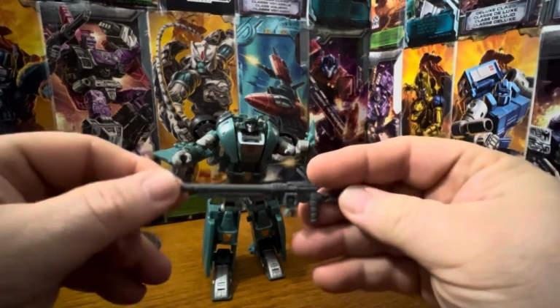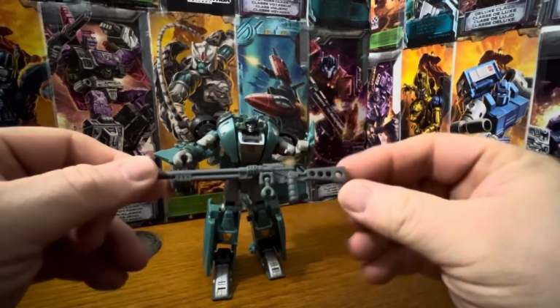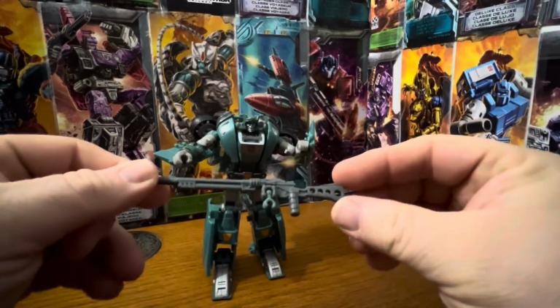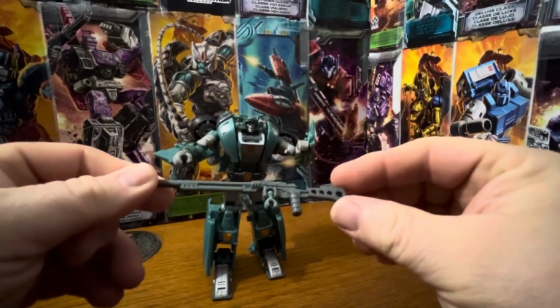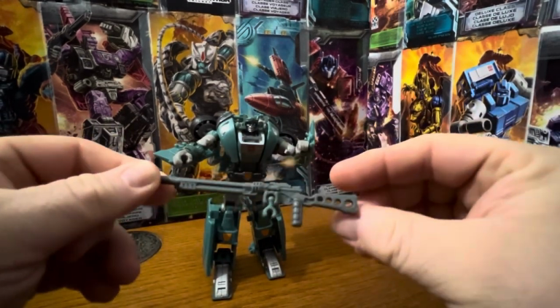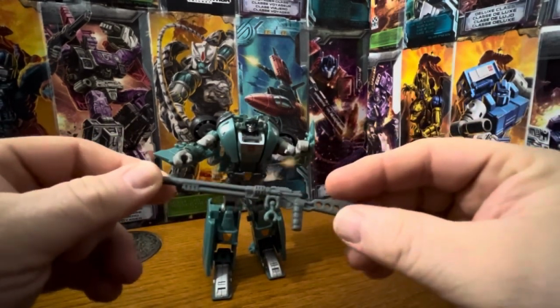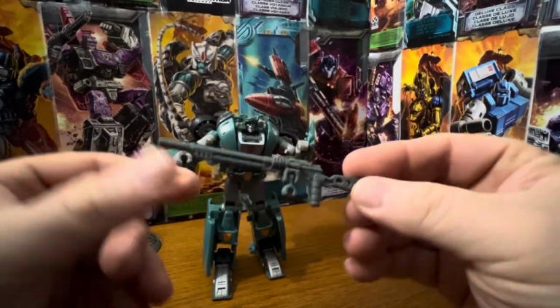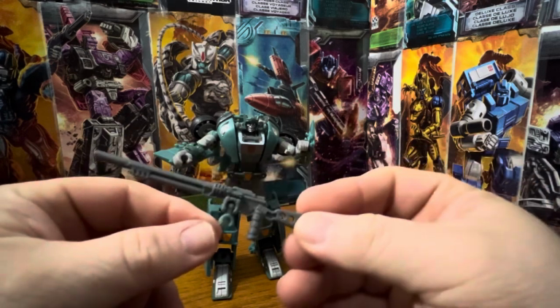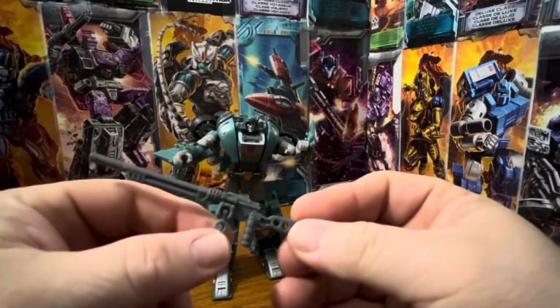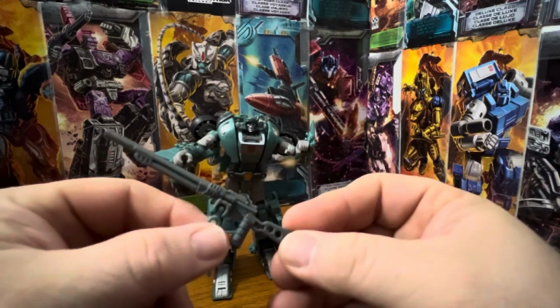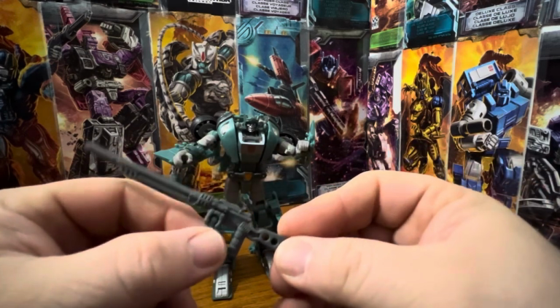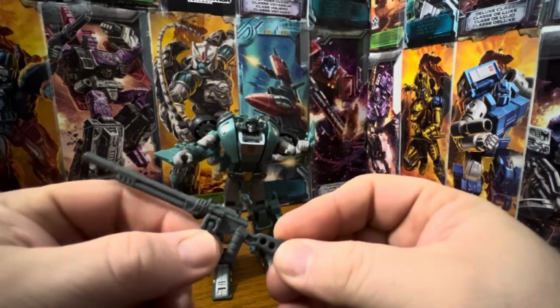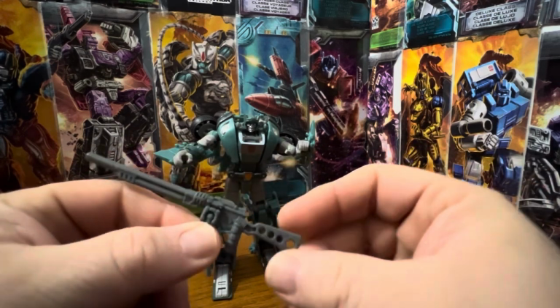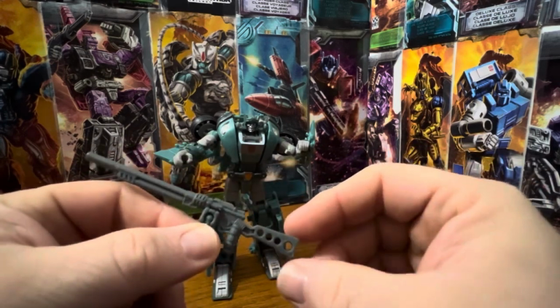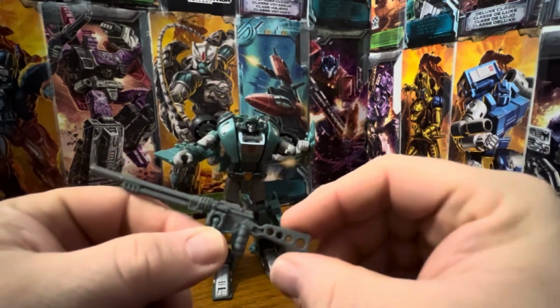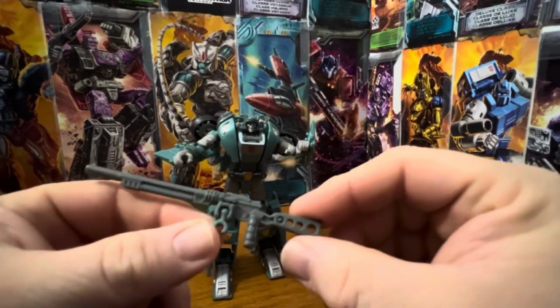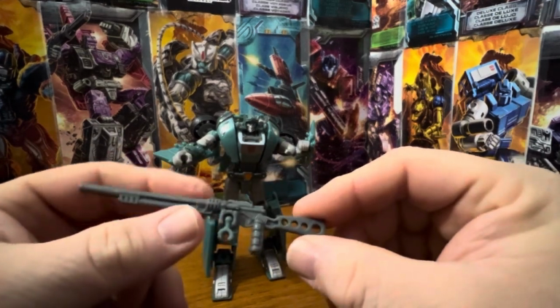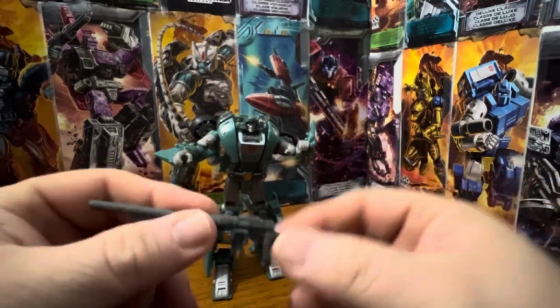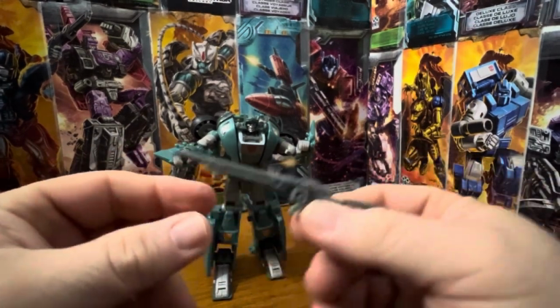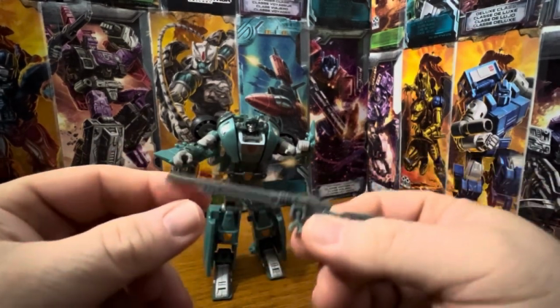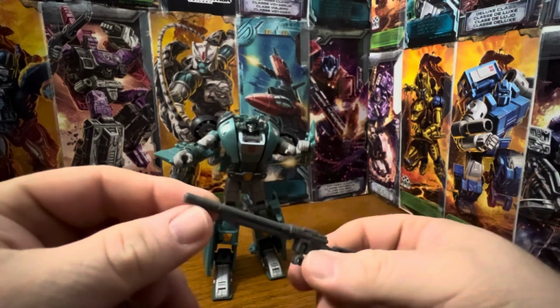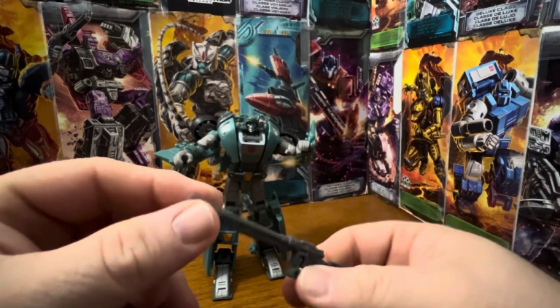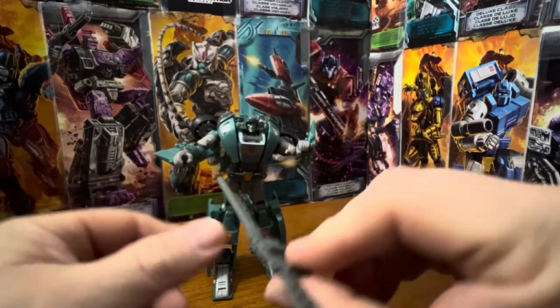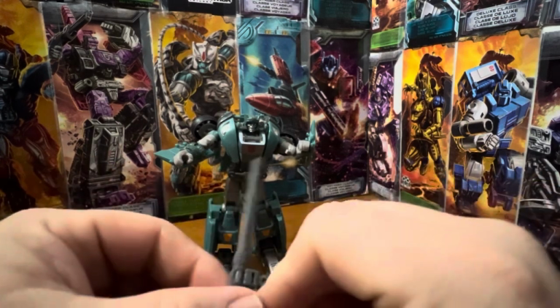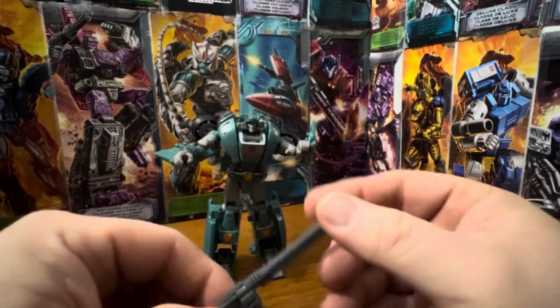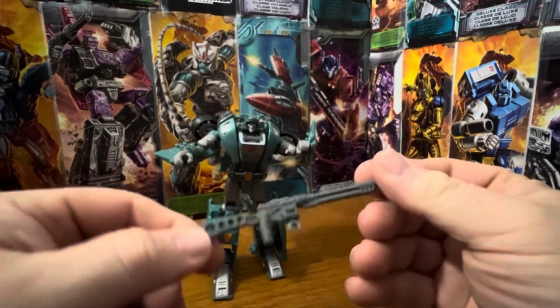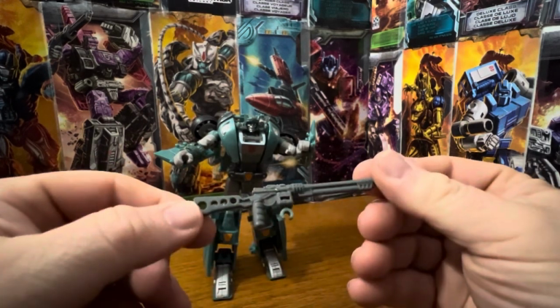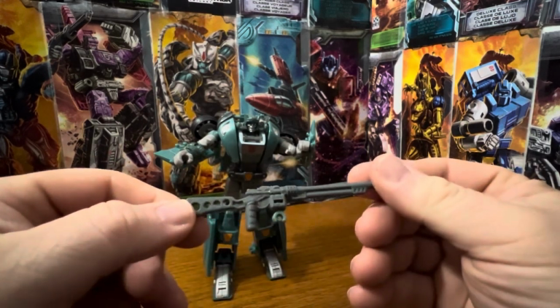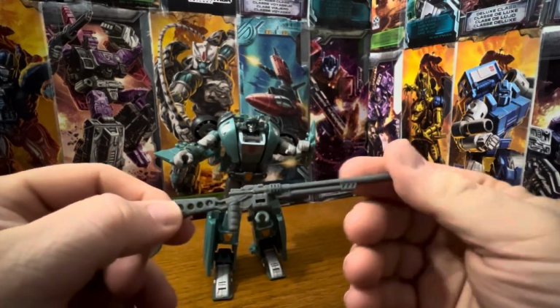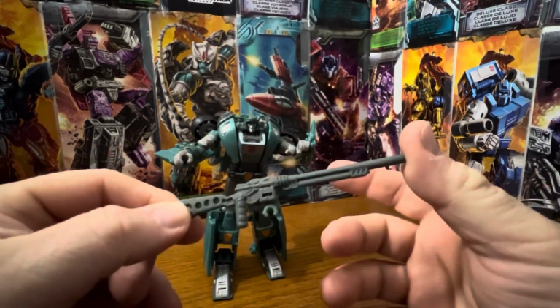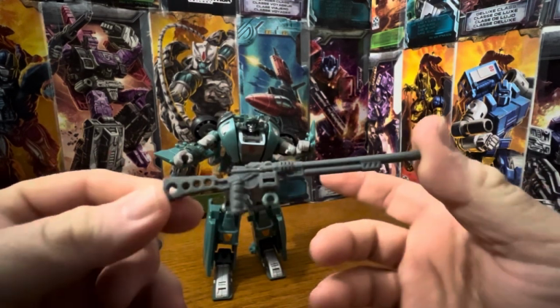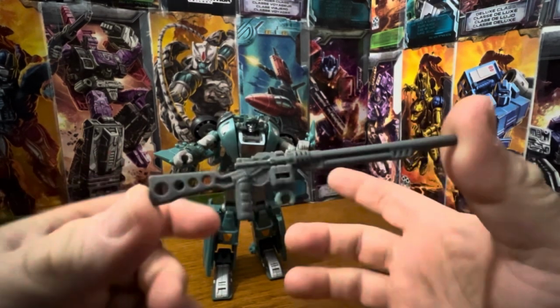He comes with this gray rifle. It's got a clip on here to peg onto his vehicle mode — handle, muzzle — that looks pretty decent.